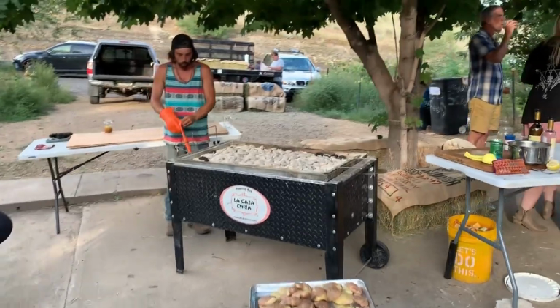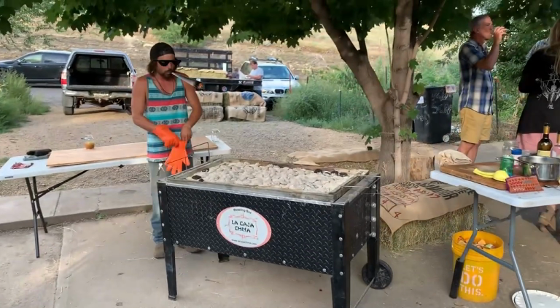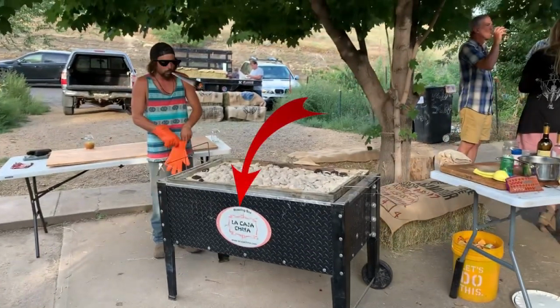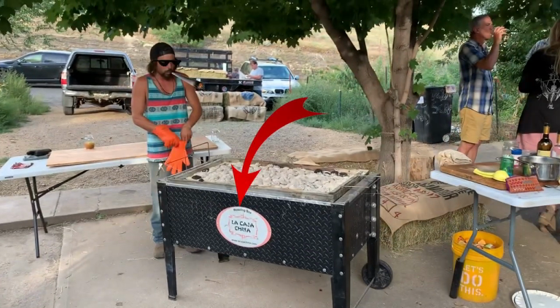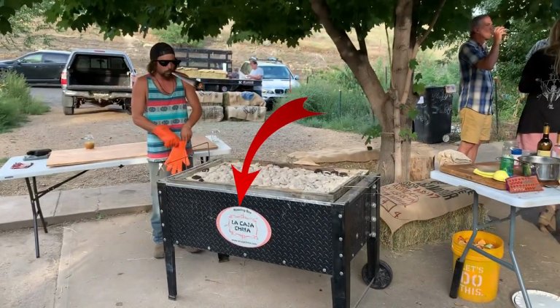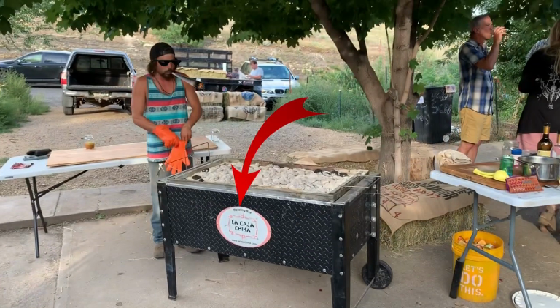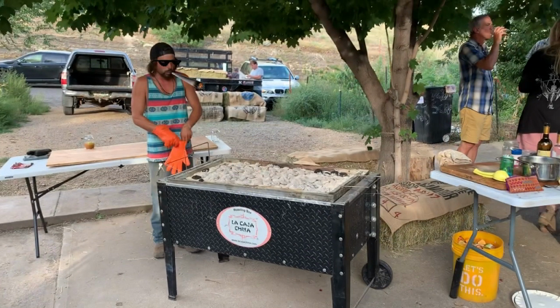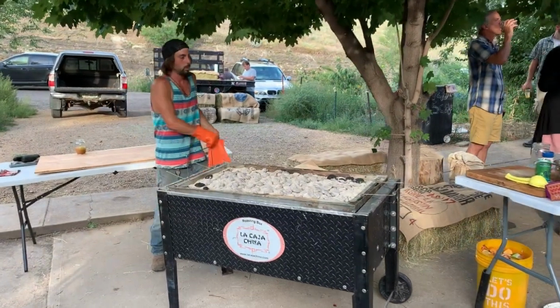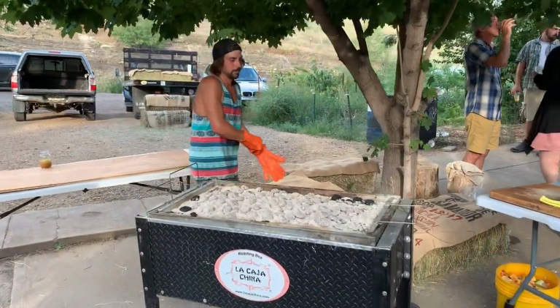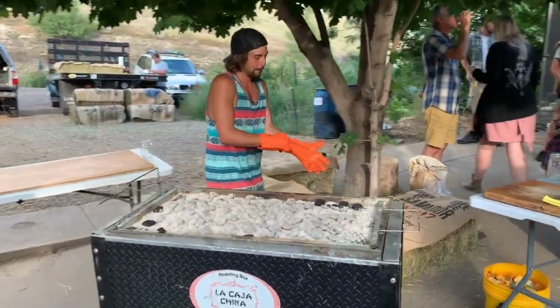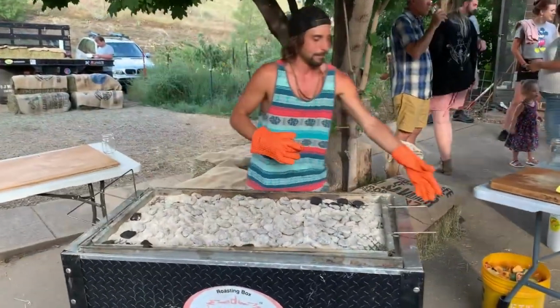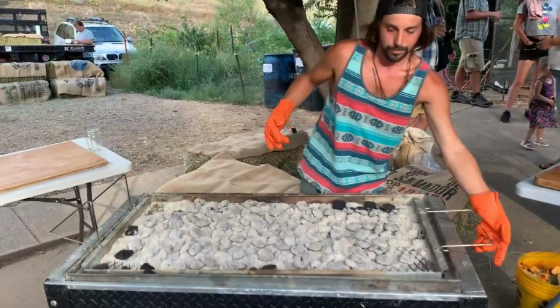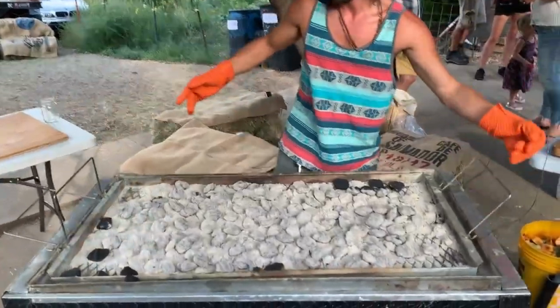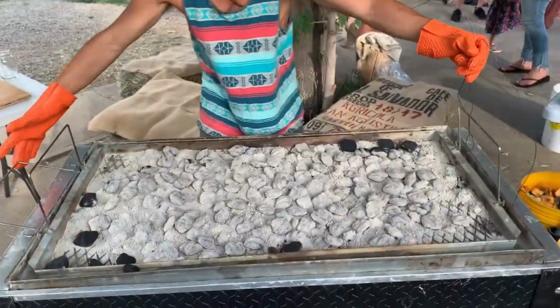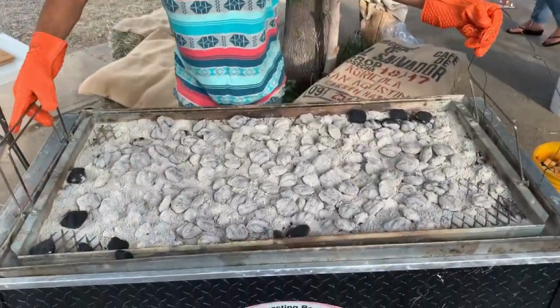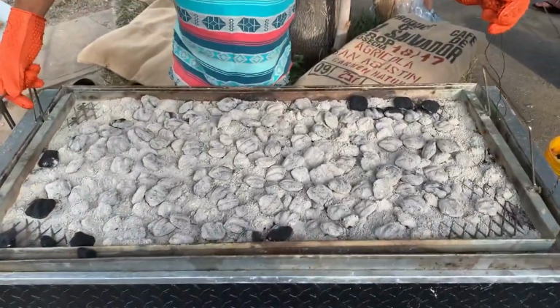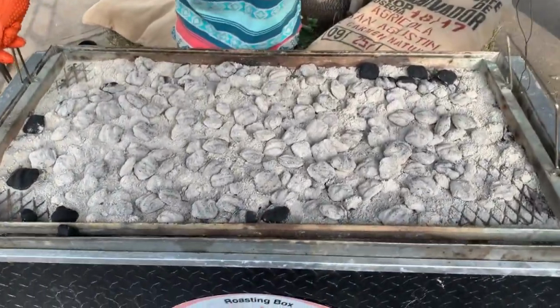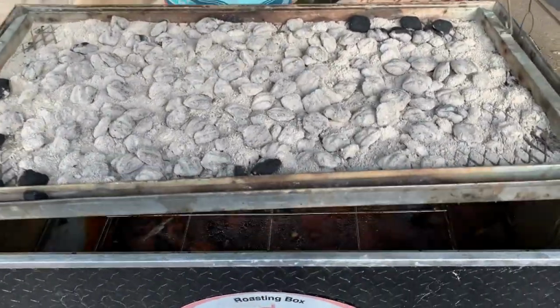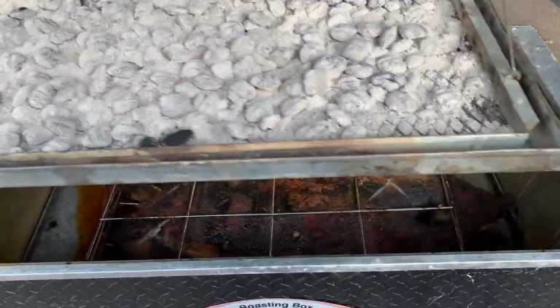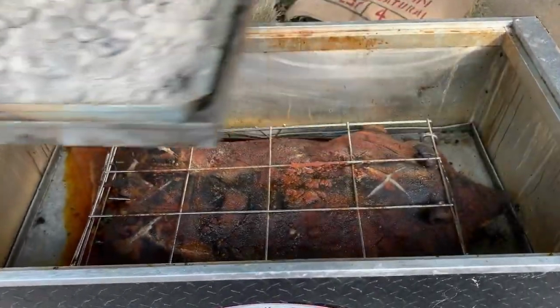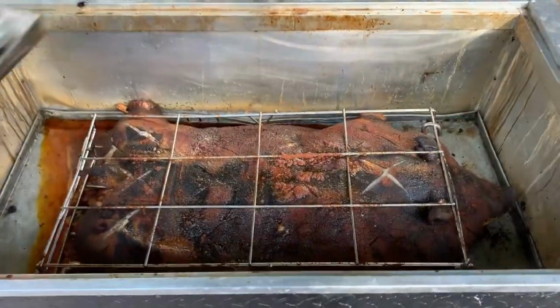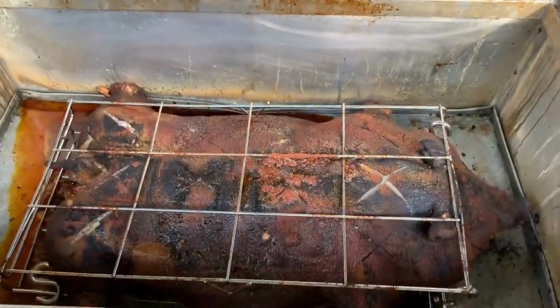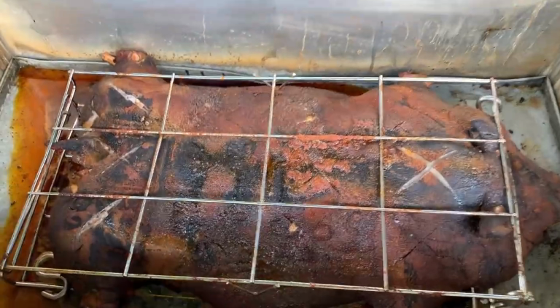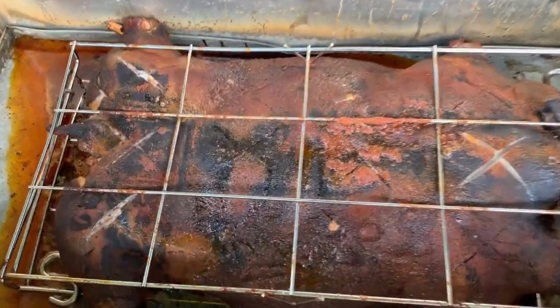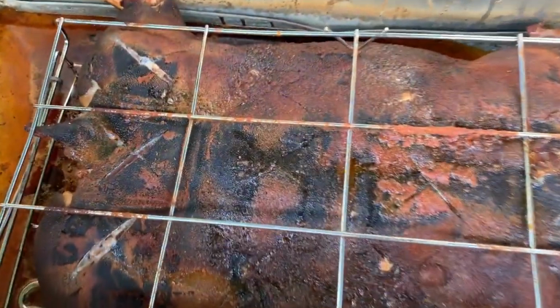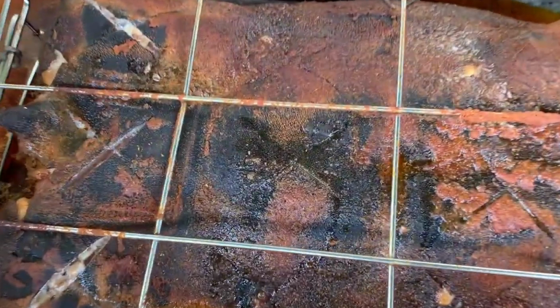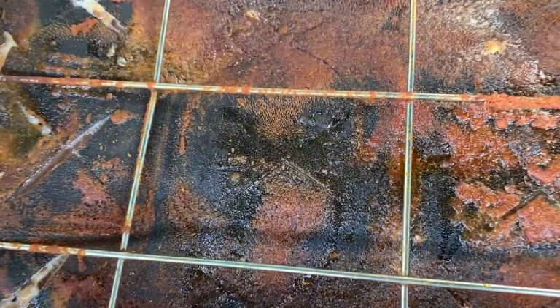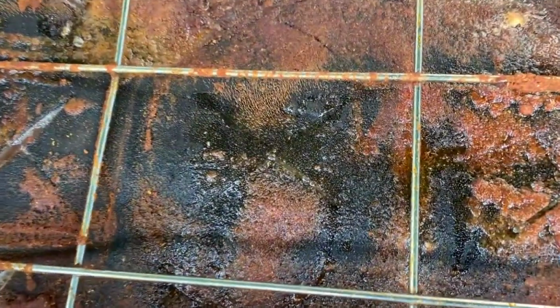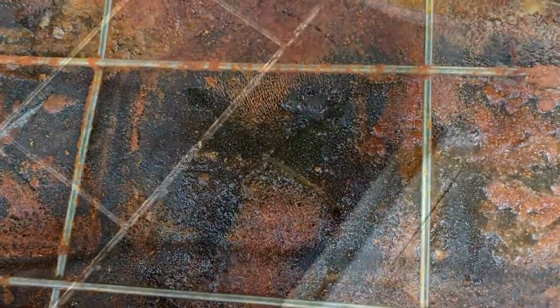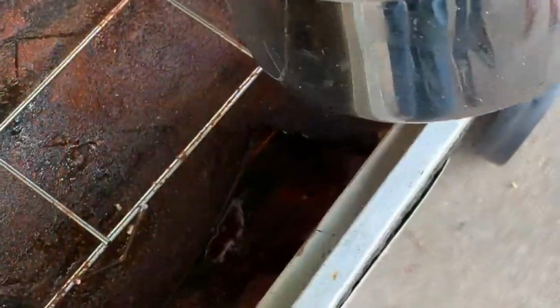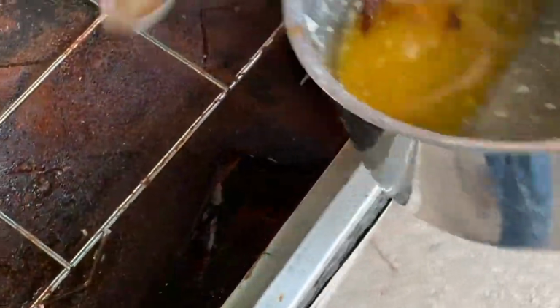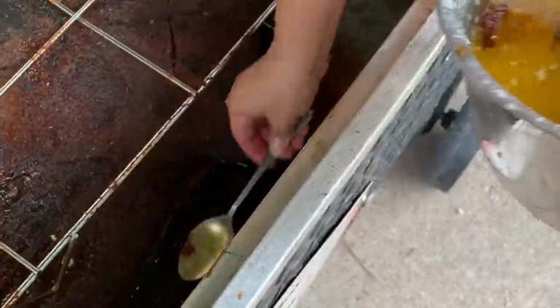There's Nick DiDomenico, and this is a Caja China, or China box. This way of cooking a pig was used by Chinese immigrants to Brazil, and the locals saw their pig roasting box and called it a China box.